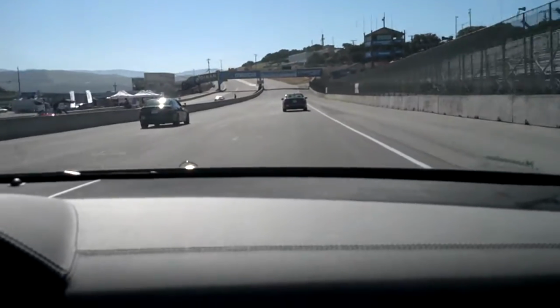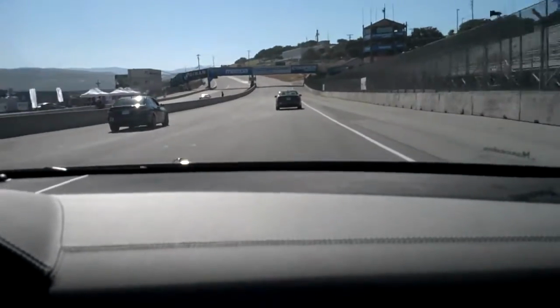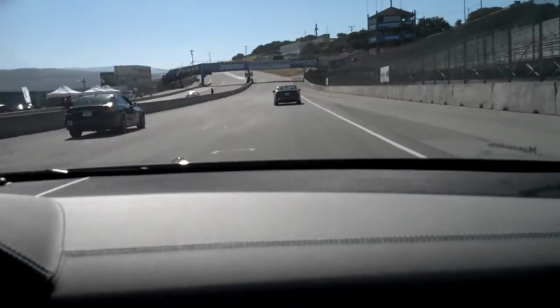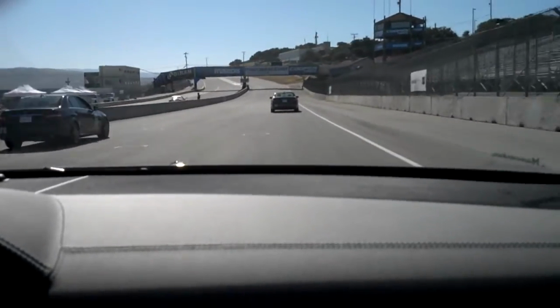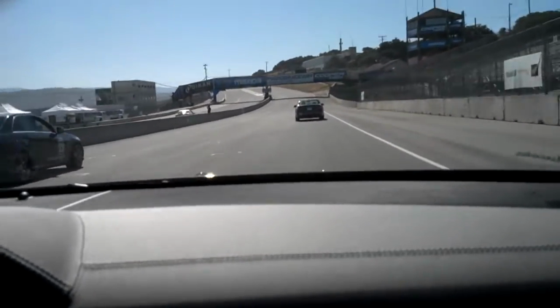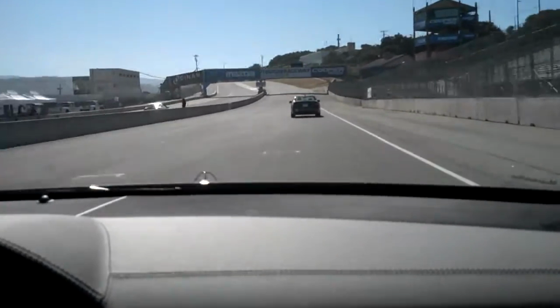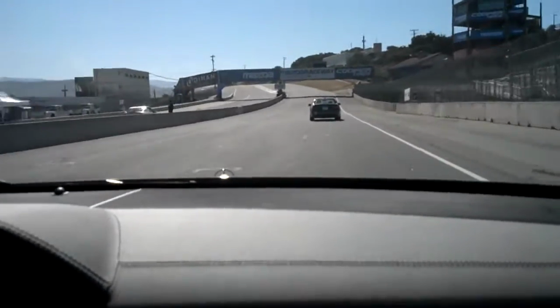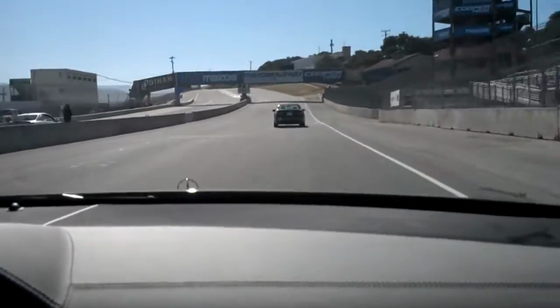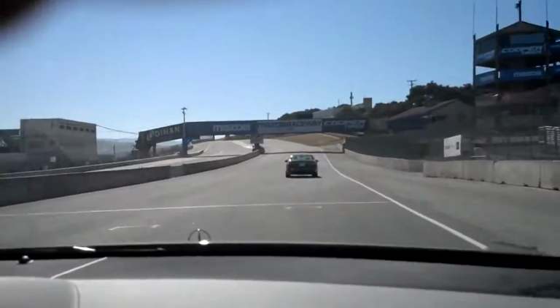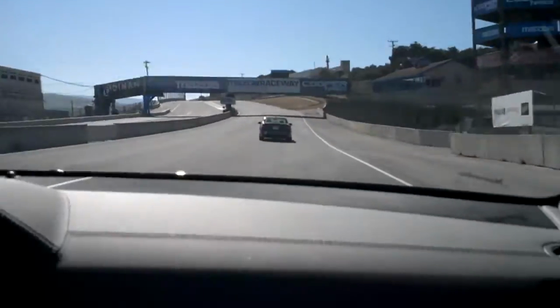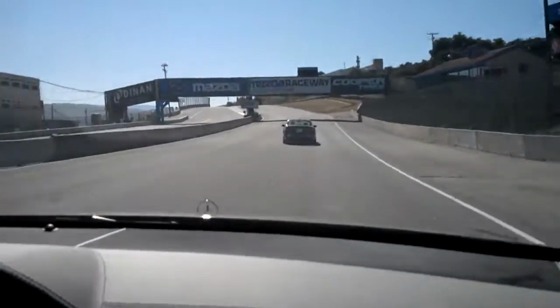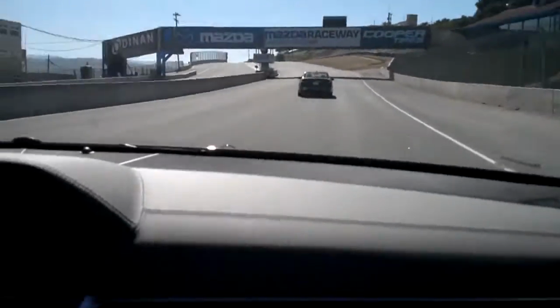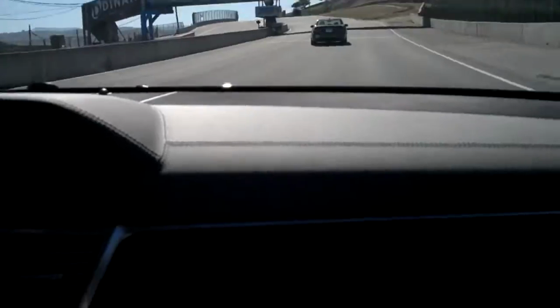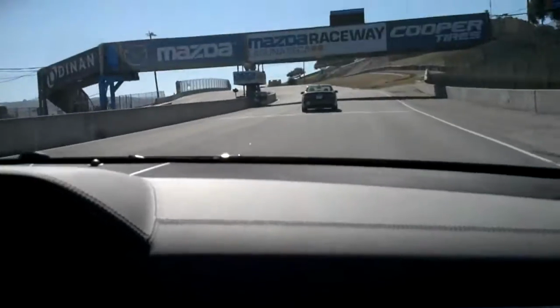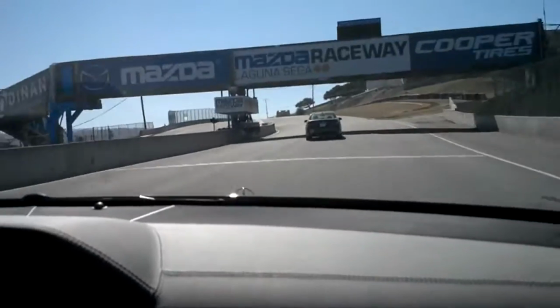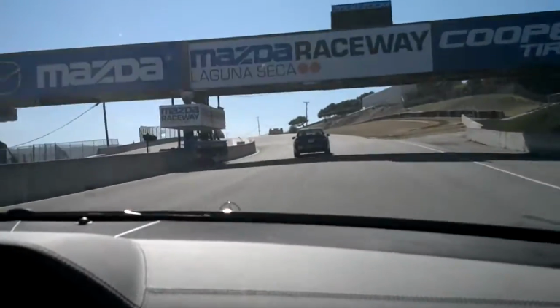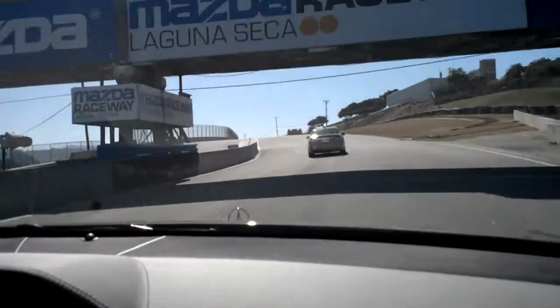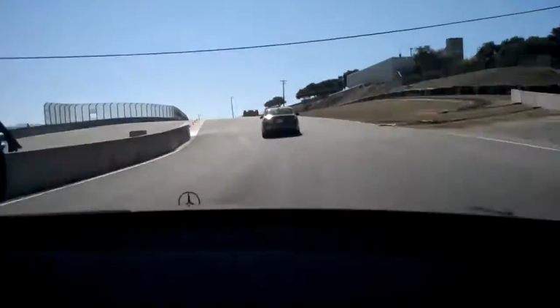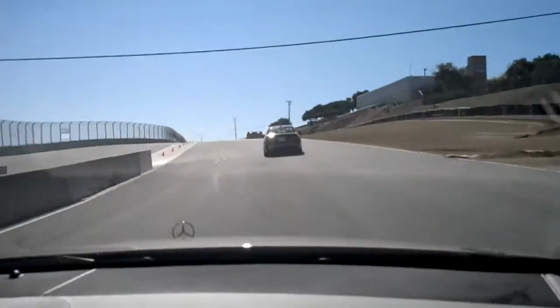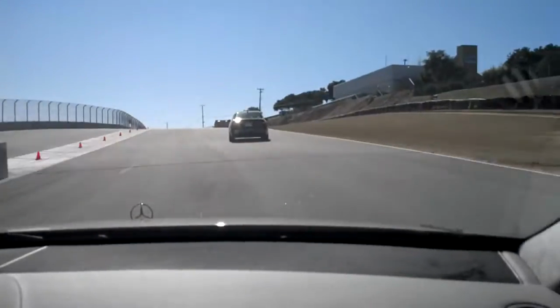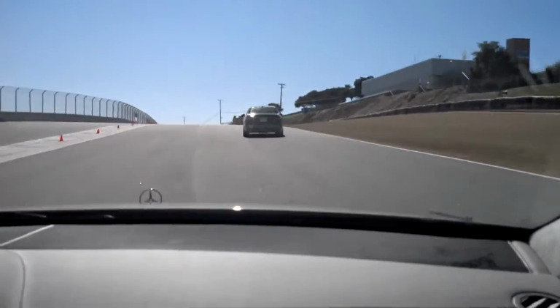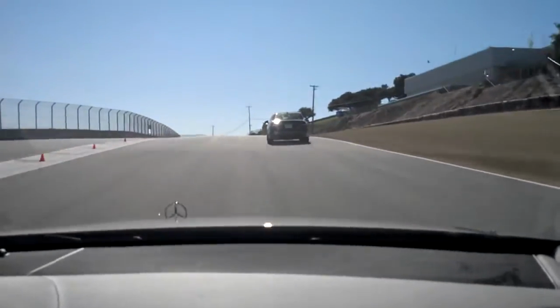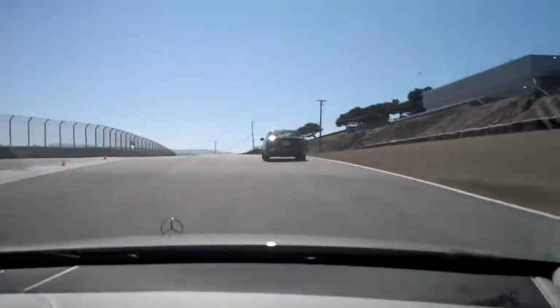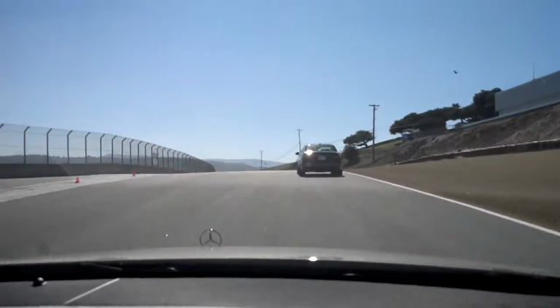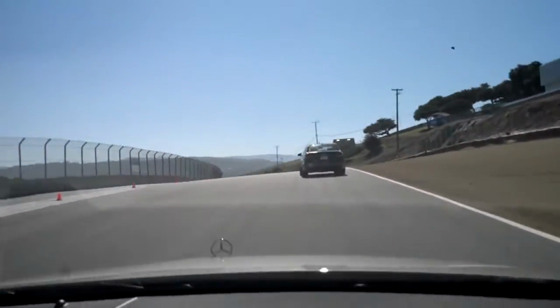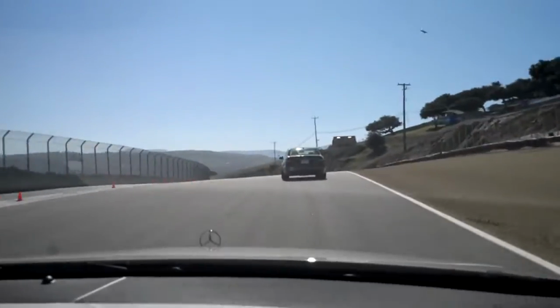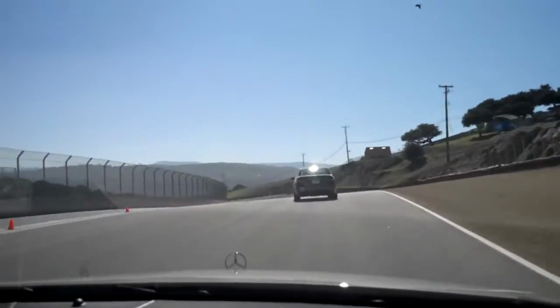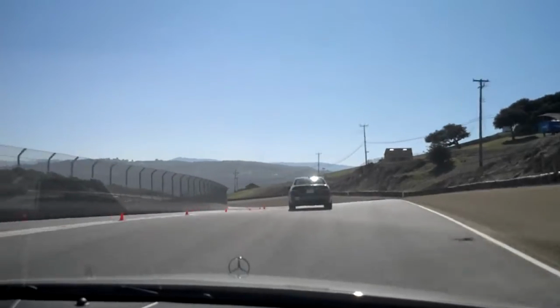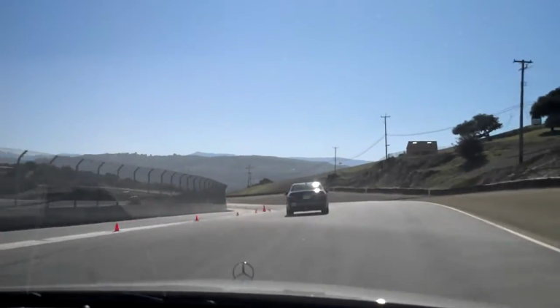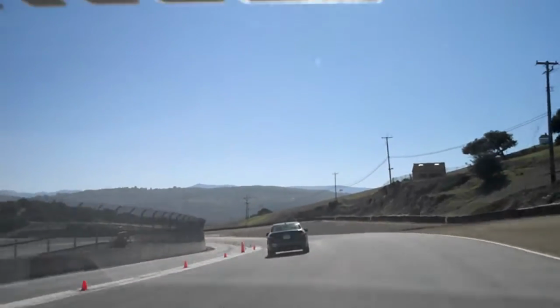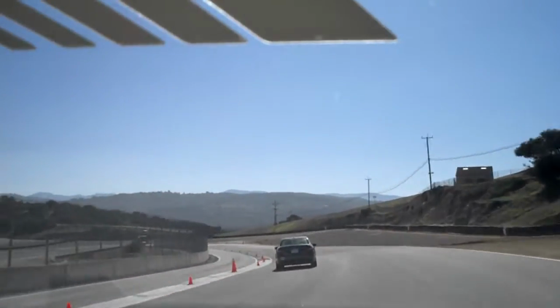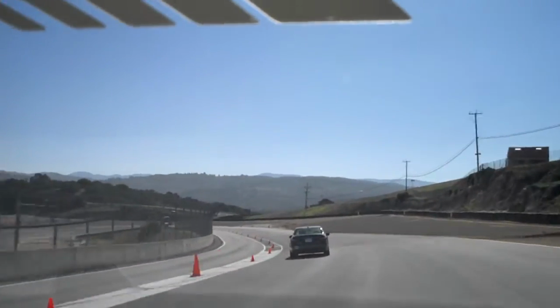And away we go. So again, under the A of Mazda is a great reference. There's a telephone pole way down the road there that helps me determine about where my next reference is at.